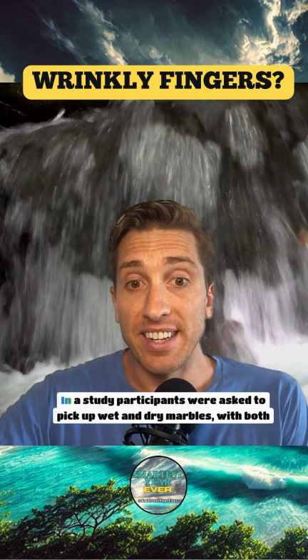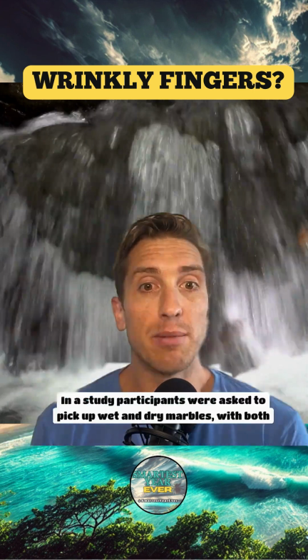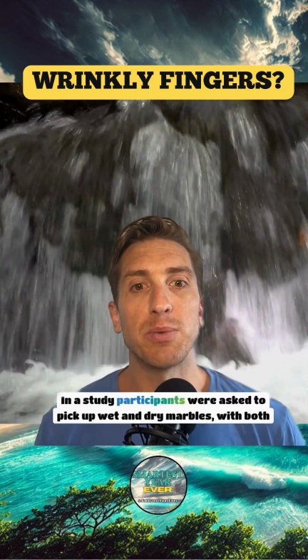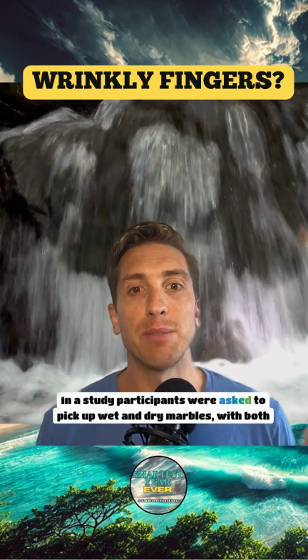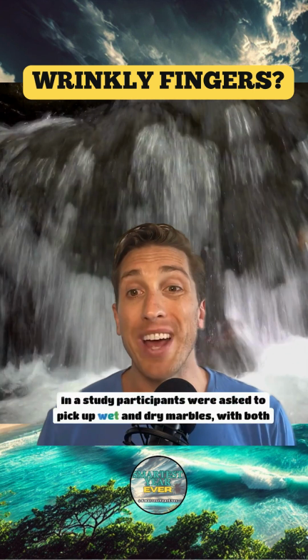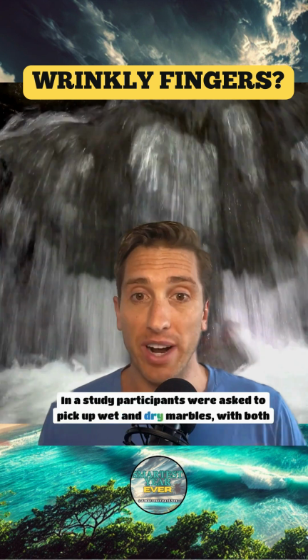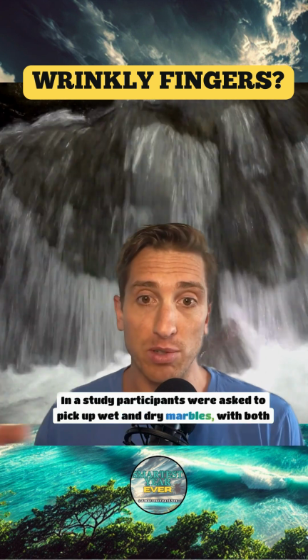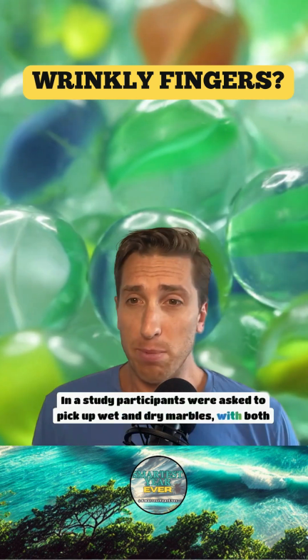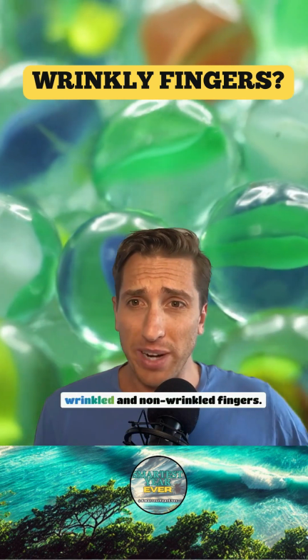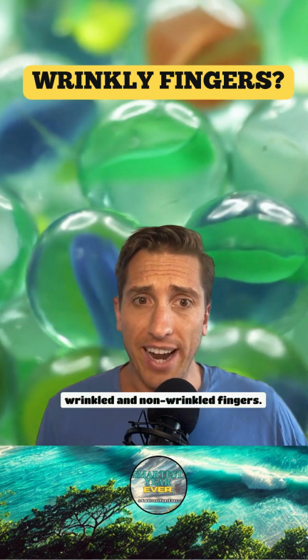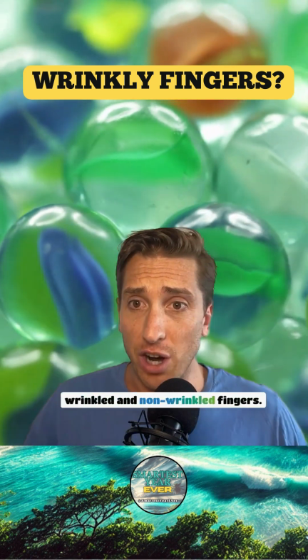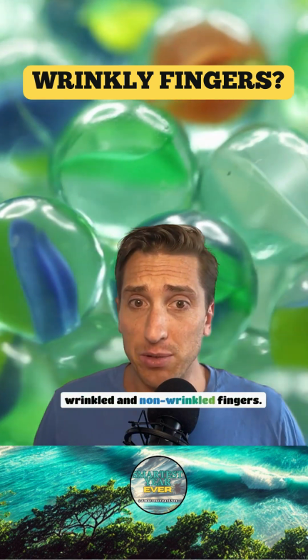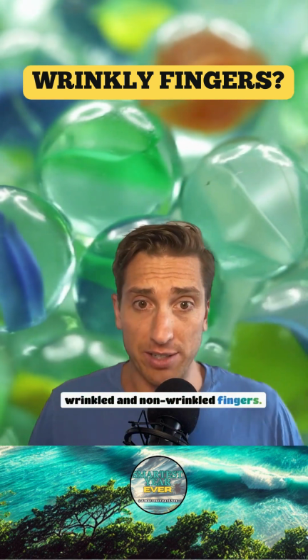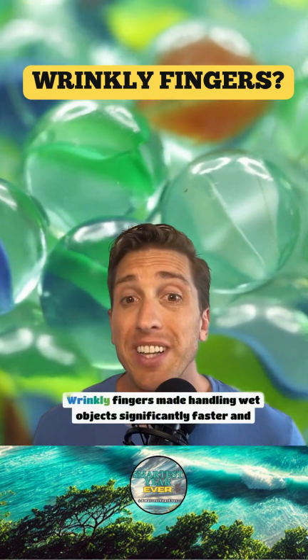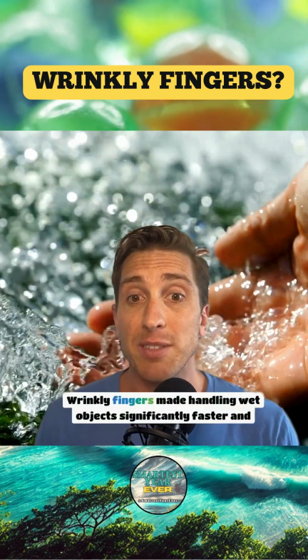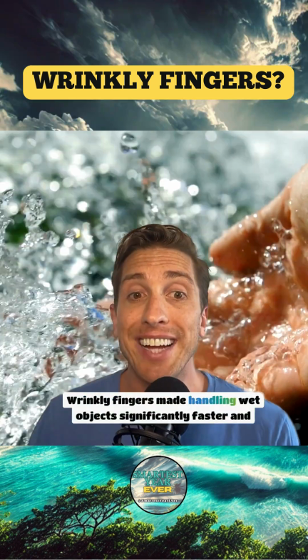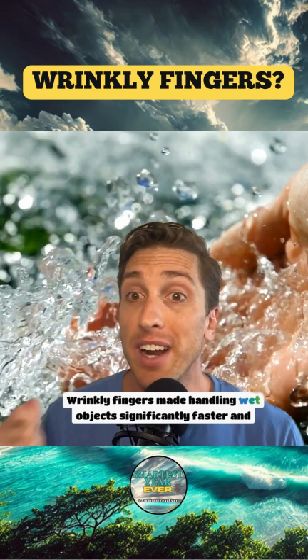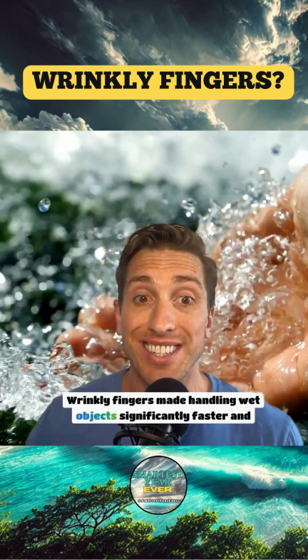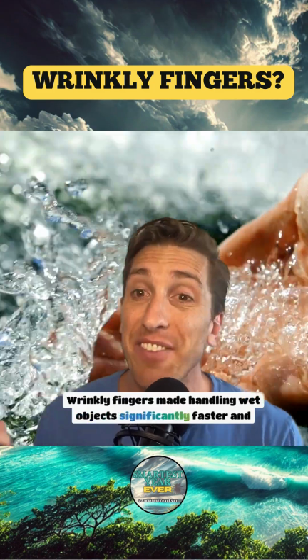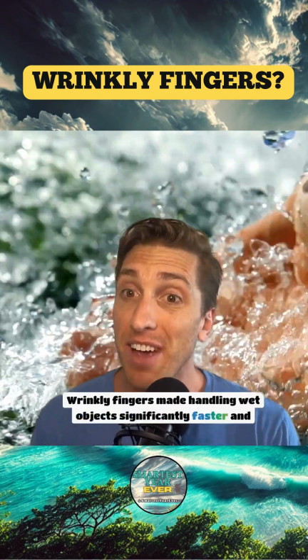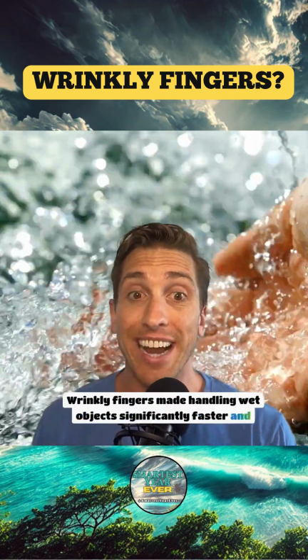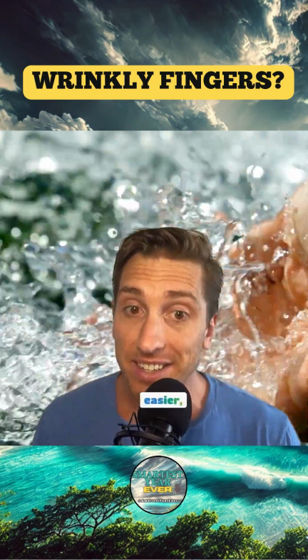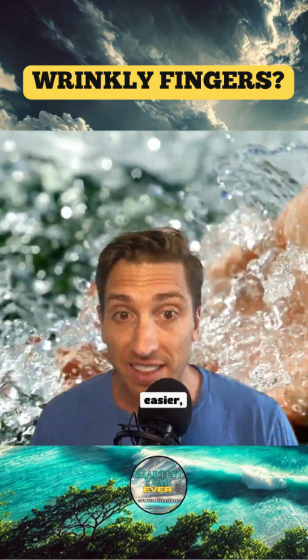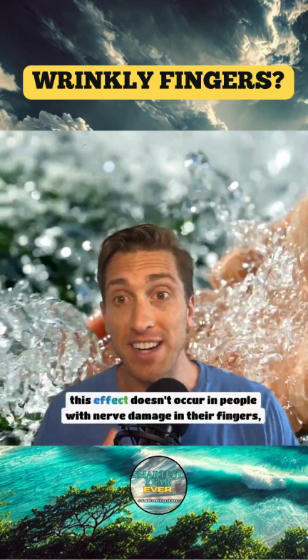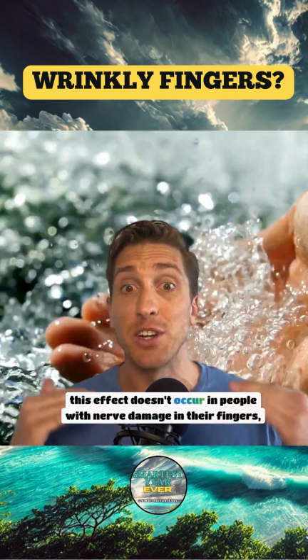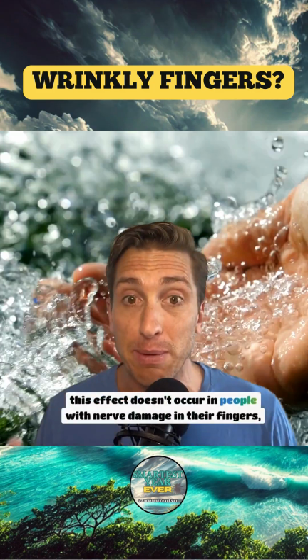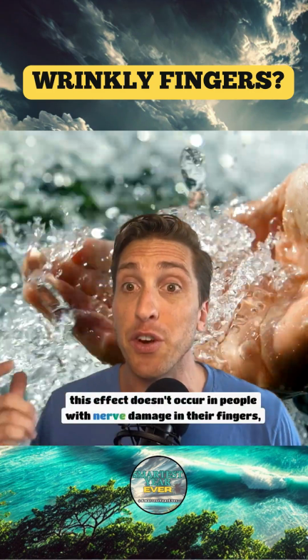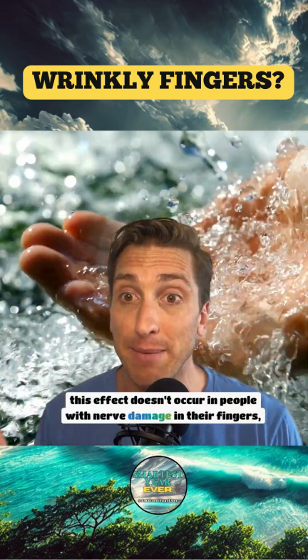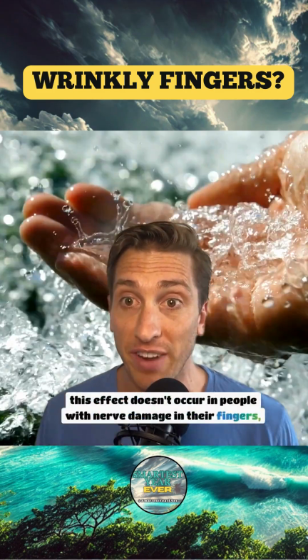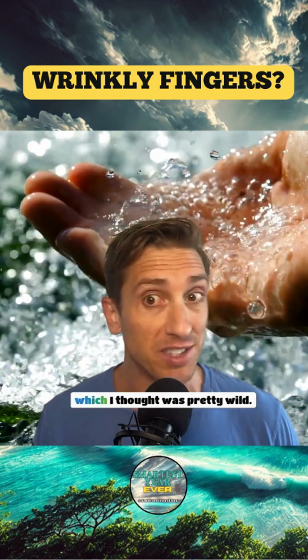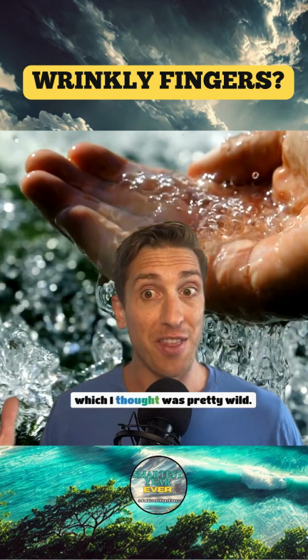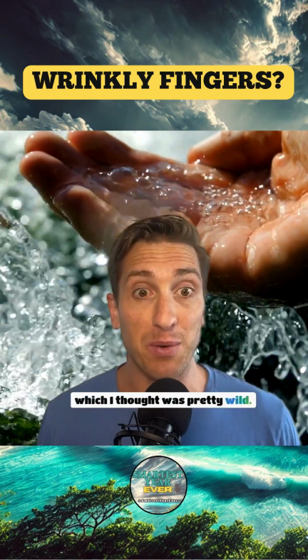In a study, participants were asked to pick up wet and dry marbles with both wrinkled and non-wrinkled fingers. Wrinkly fingers made handling wet objects significantly faster and easier. This effect doesn't occur in people with nerve damage in their fingers, which I thought was pretty wild.